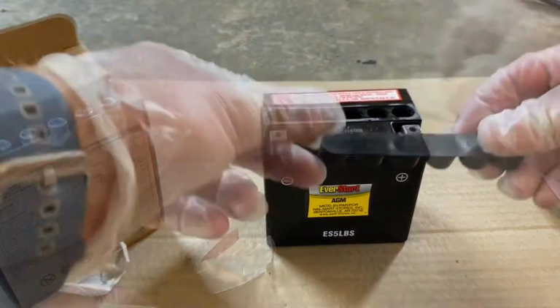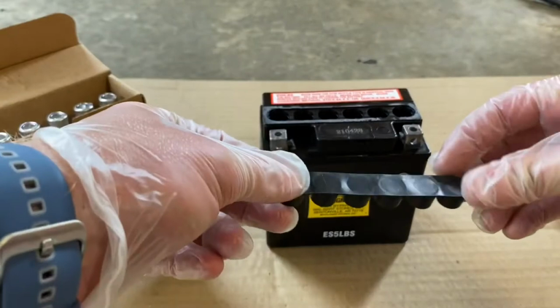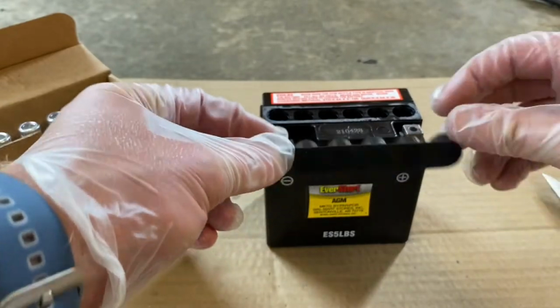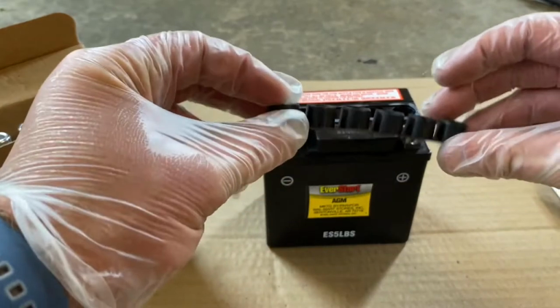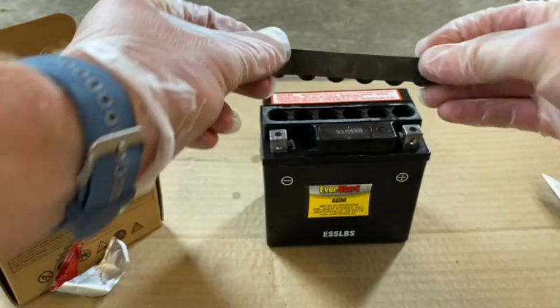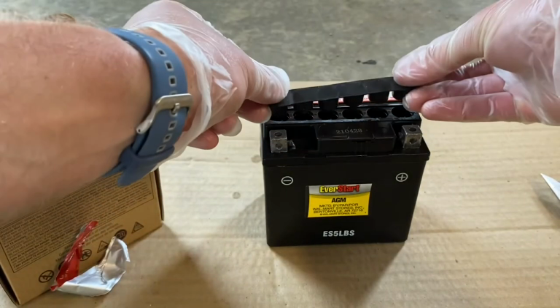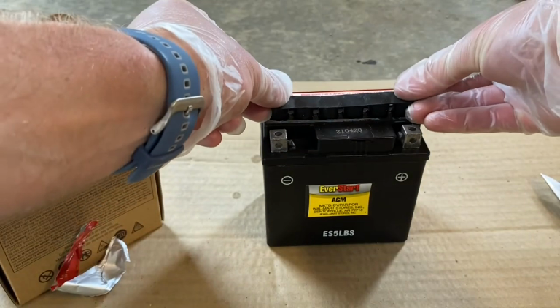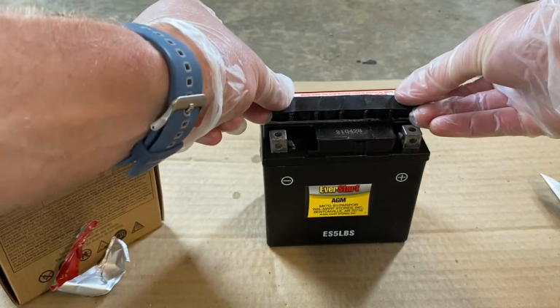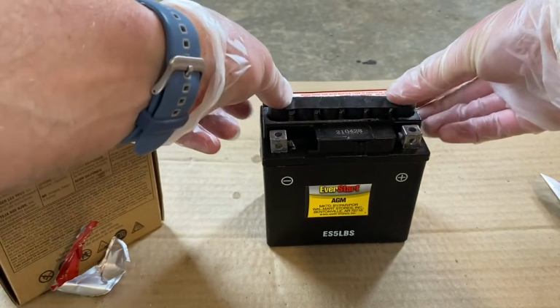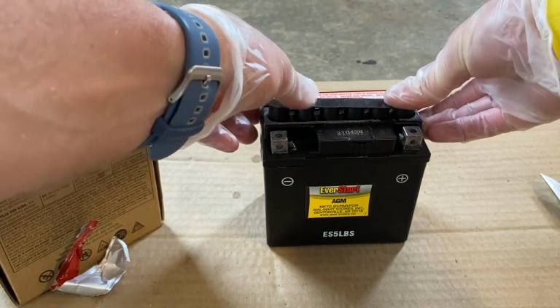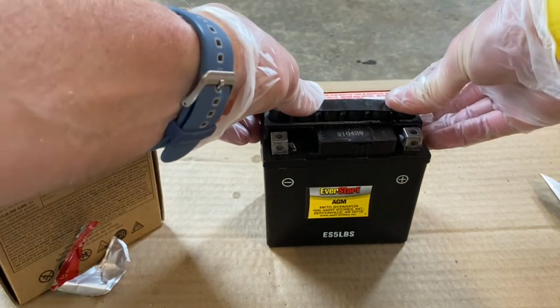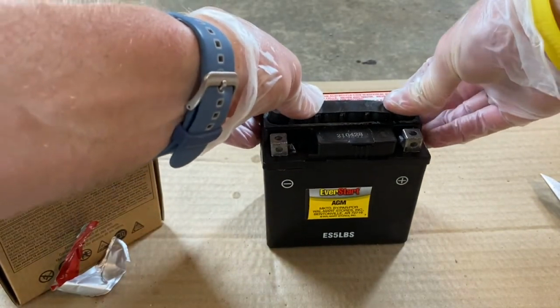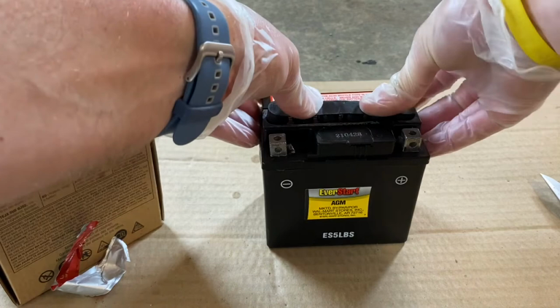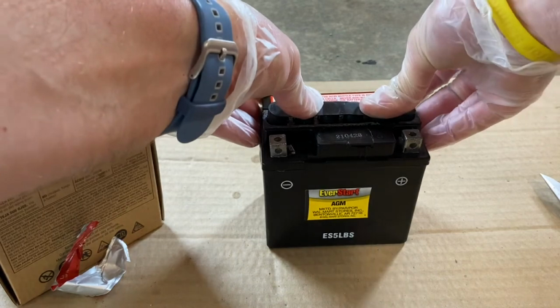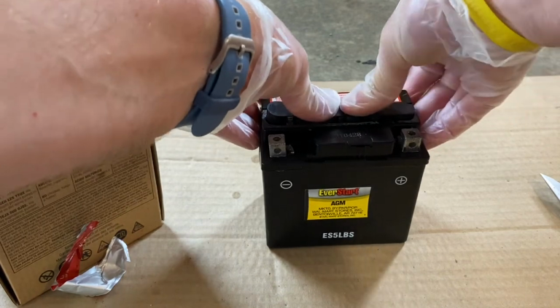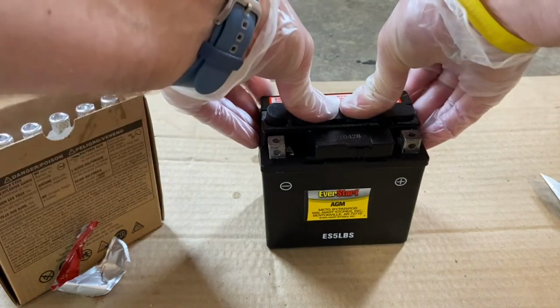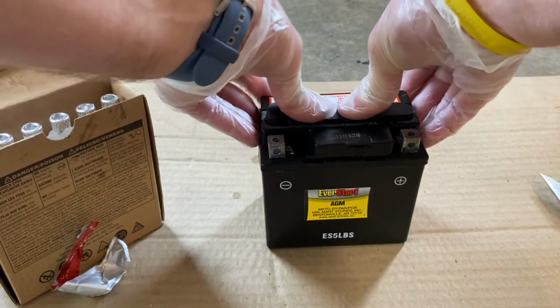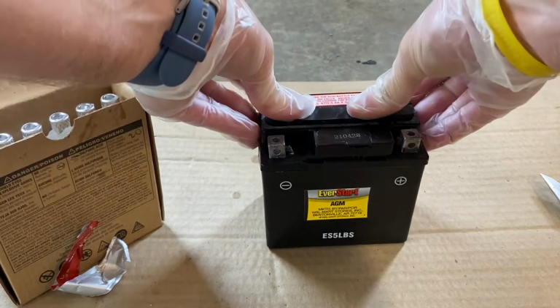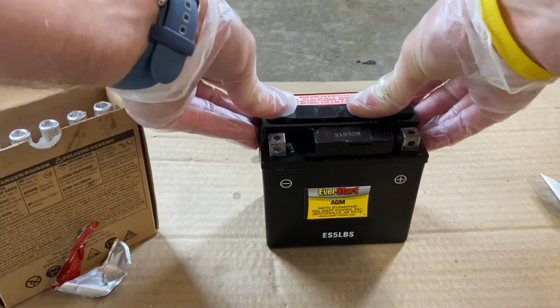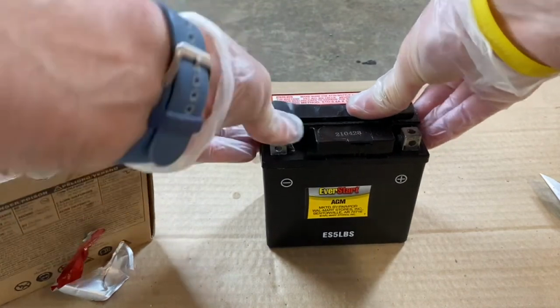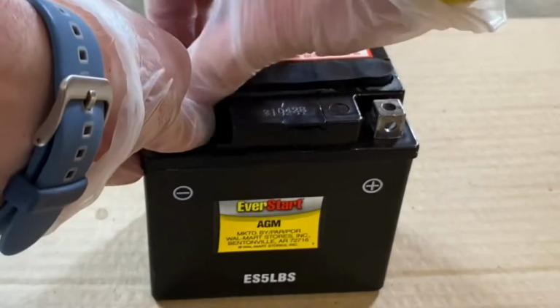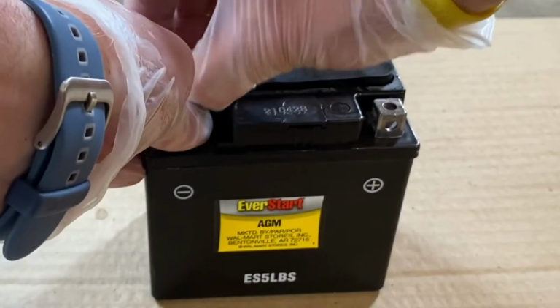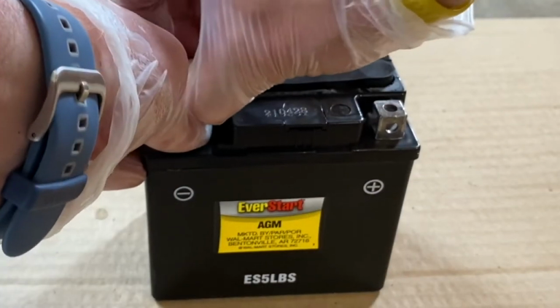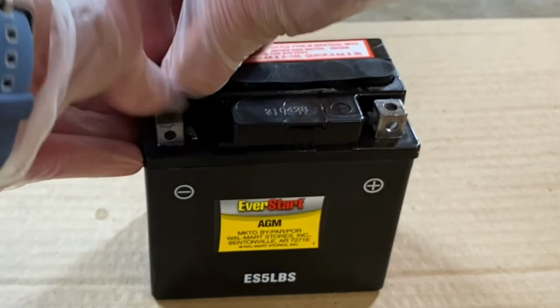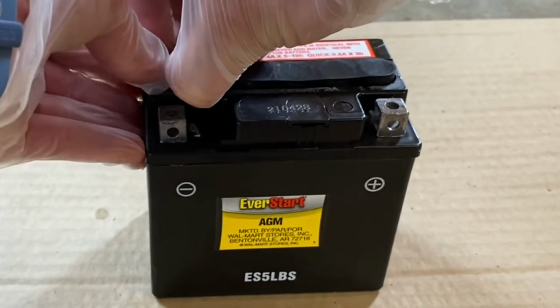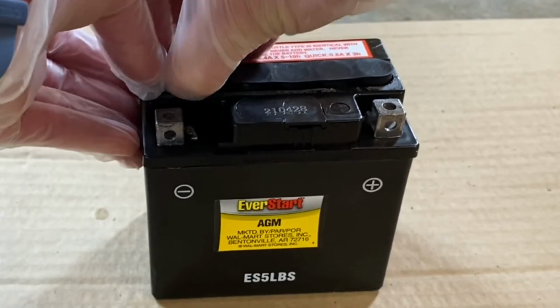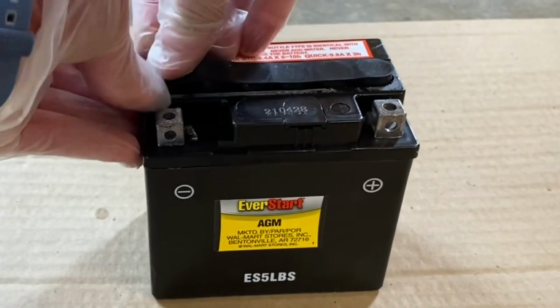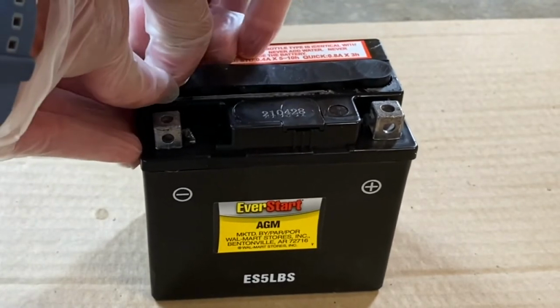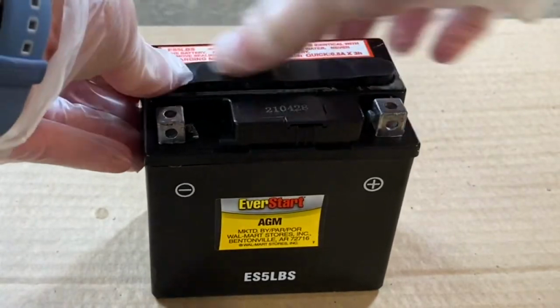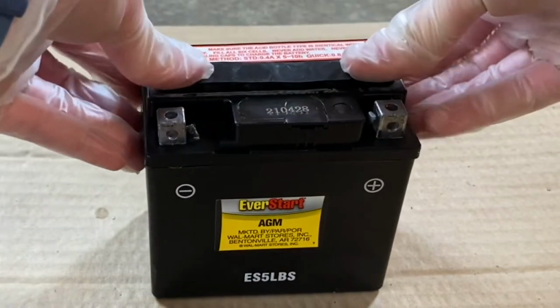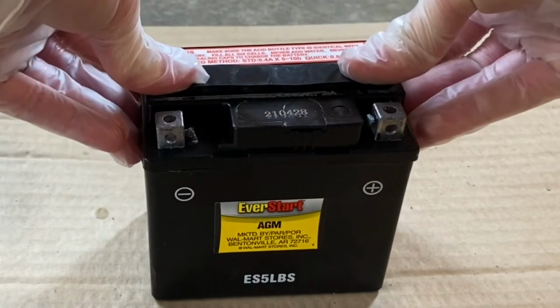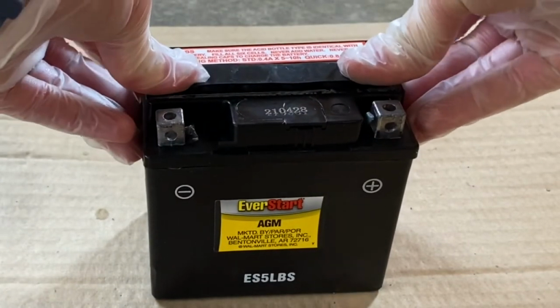Take the sealing plugs or caps and carefully put them back onto the battery, but make sure you do them little by little all at one time. Just keep pushing them down until it seals the battery totally off.